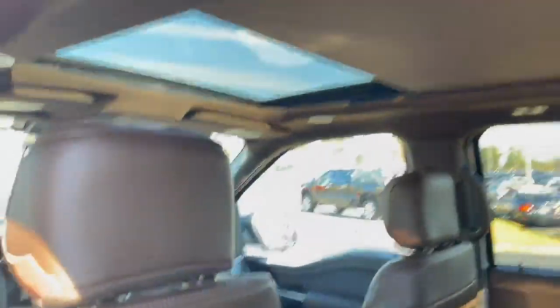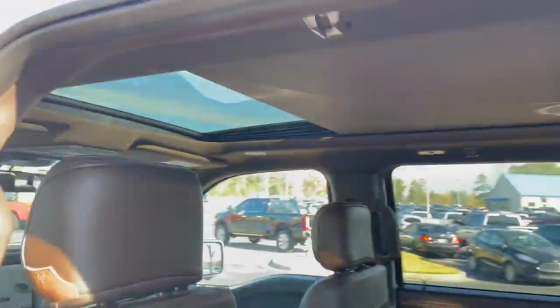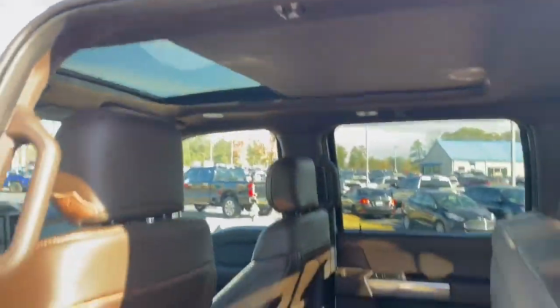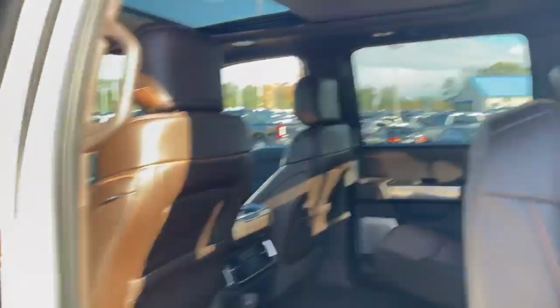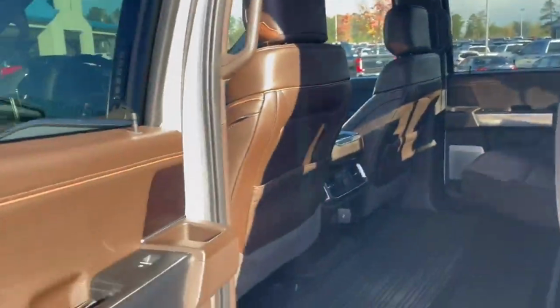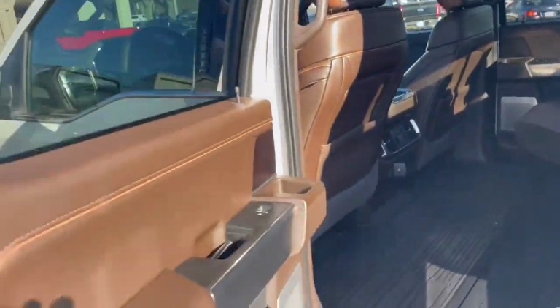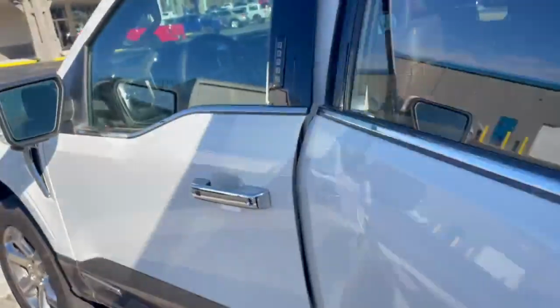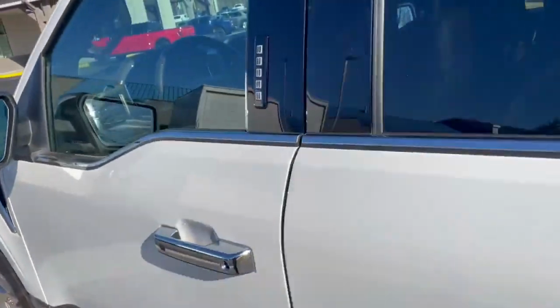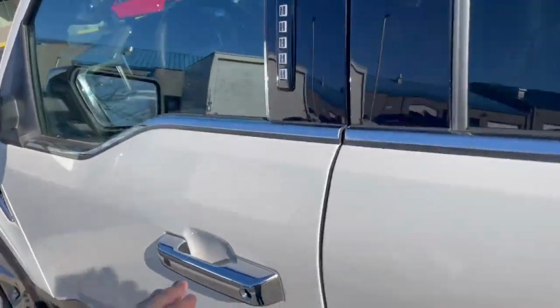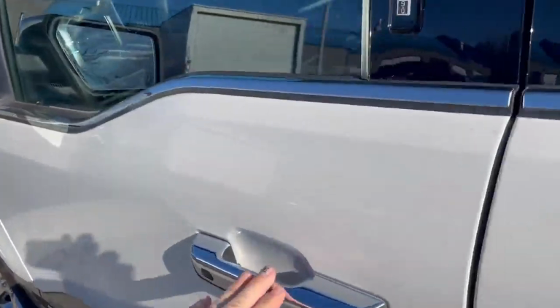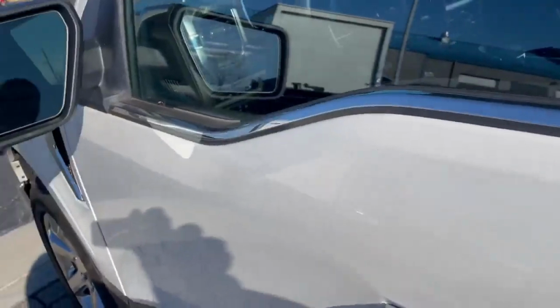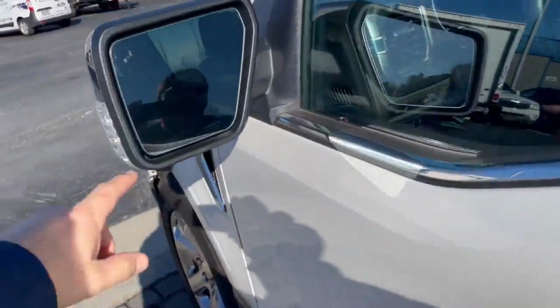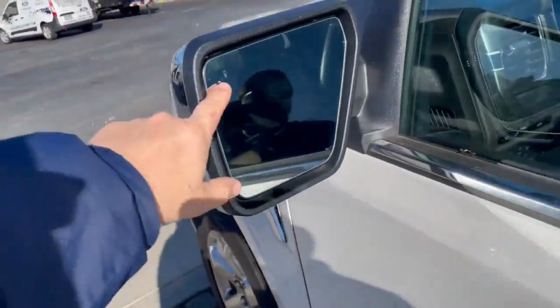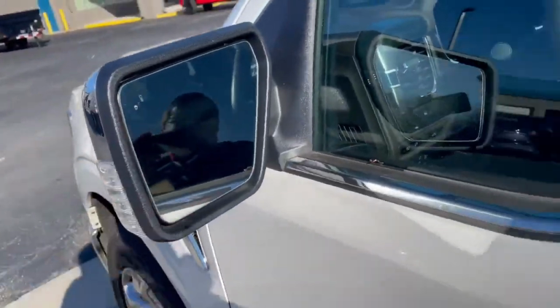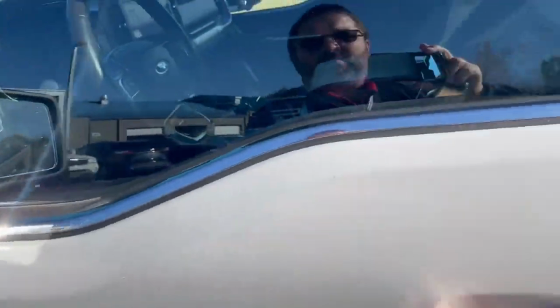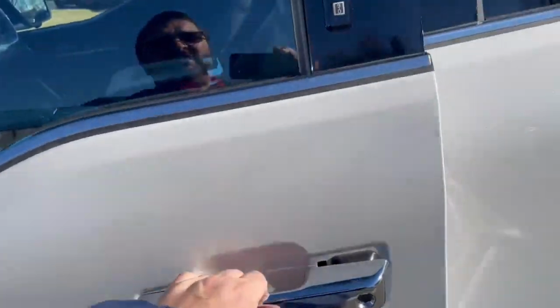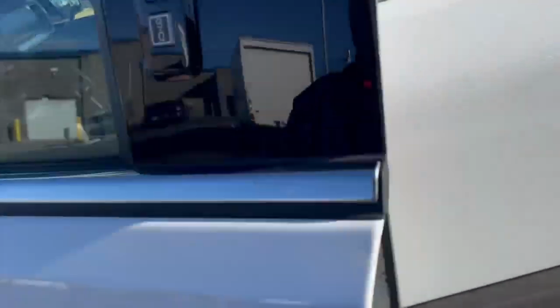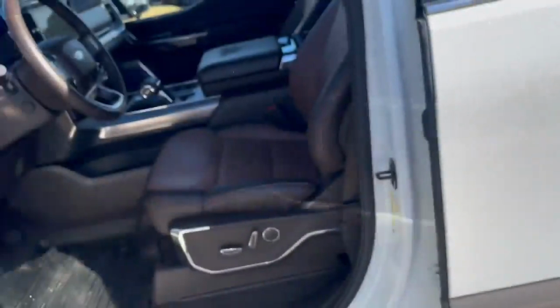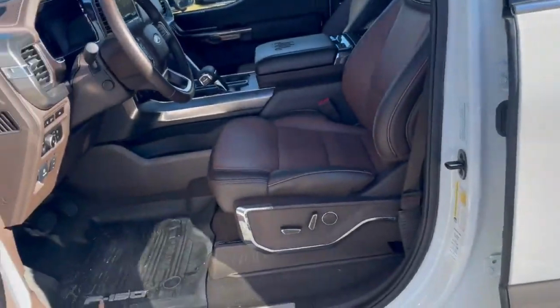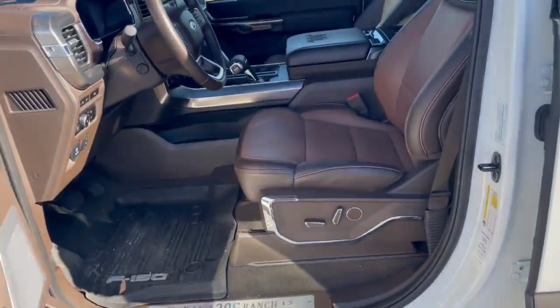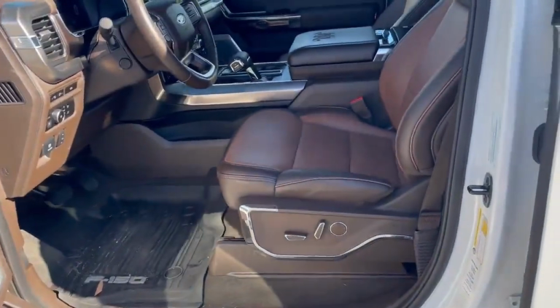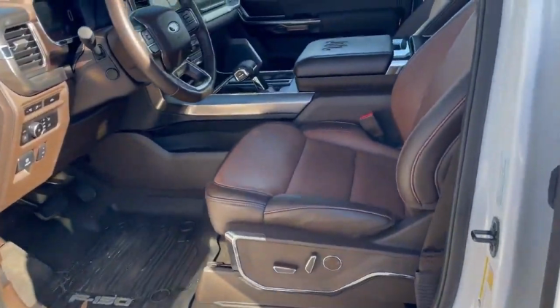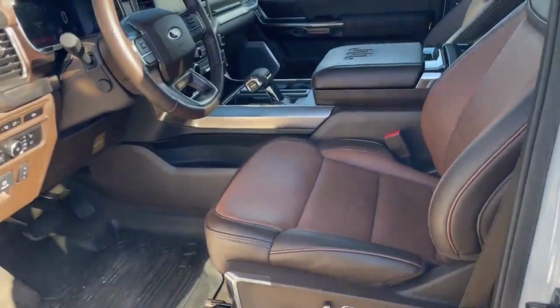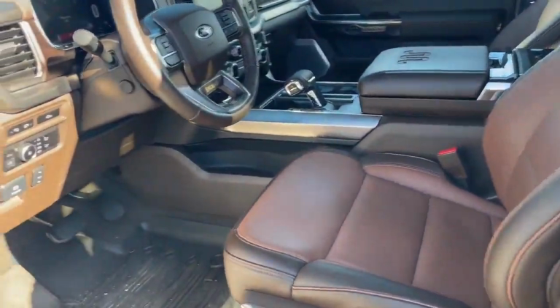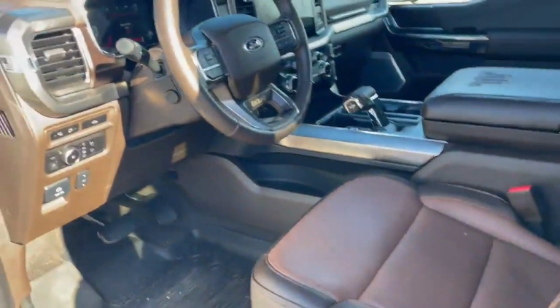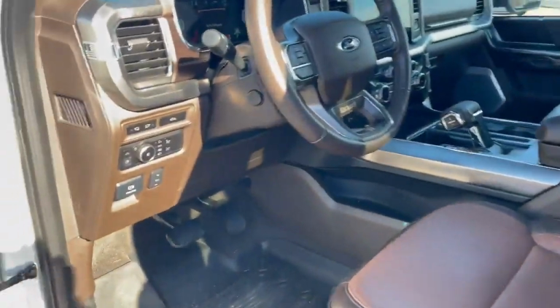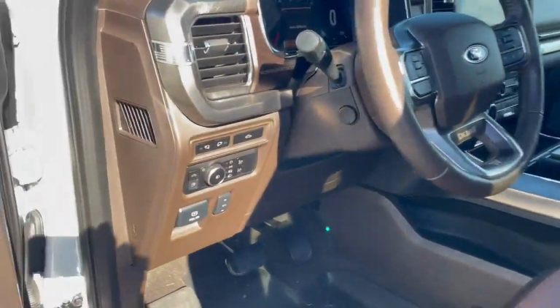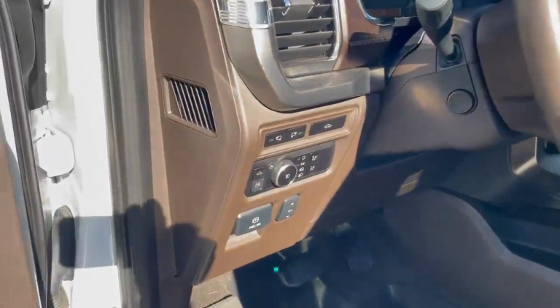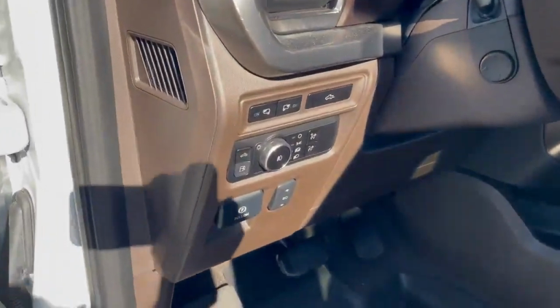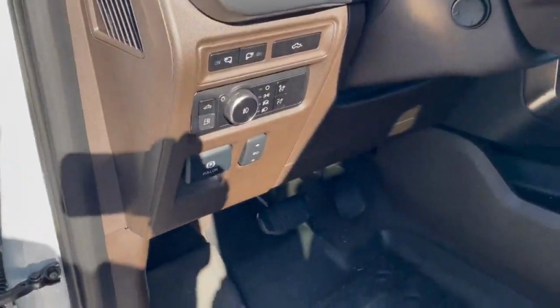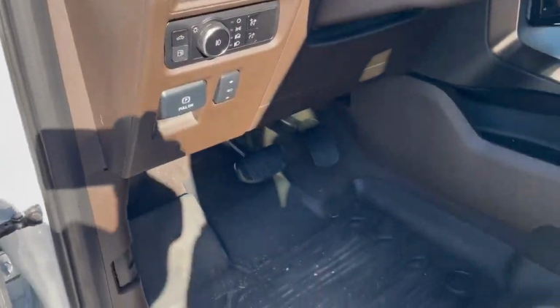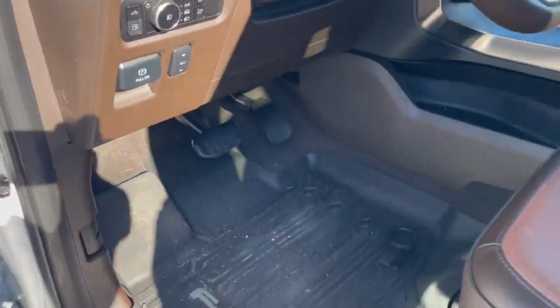This is the moonroof — it comes all the way to the back. Keyless entry, smart key, 360 cameras with blind spot monitoring. Heated seats, air-conditioned seats, heated steering wheel, power adjustable pedals, and all-weather mats.